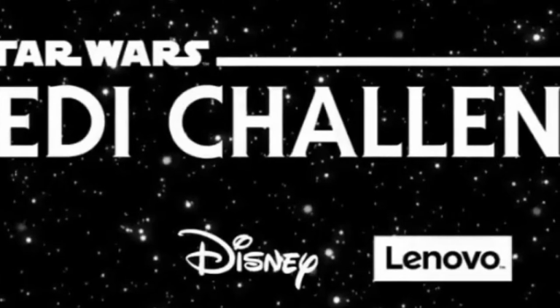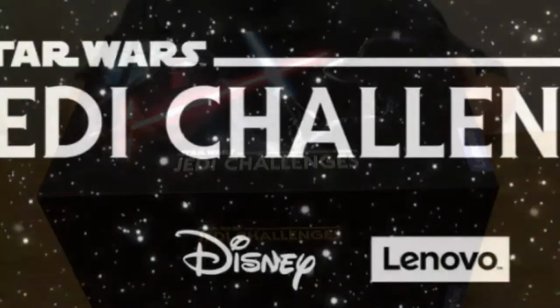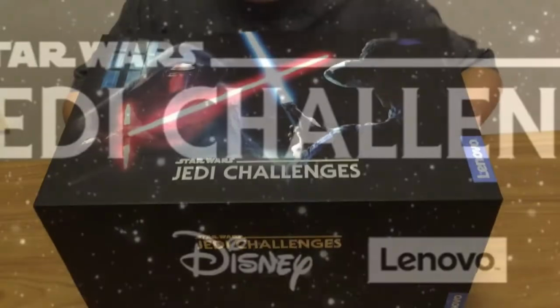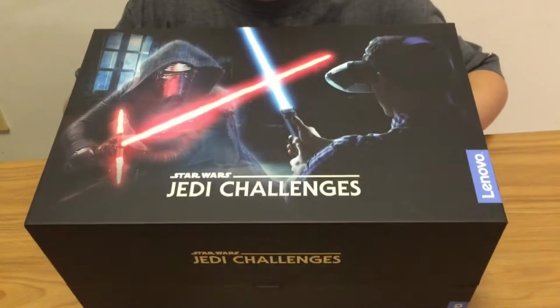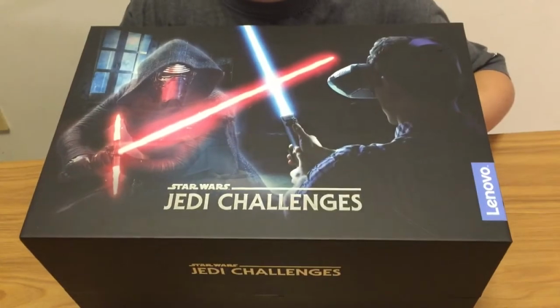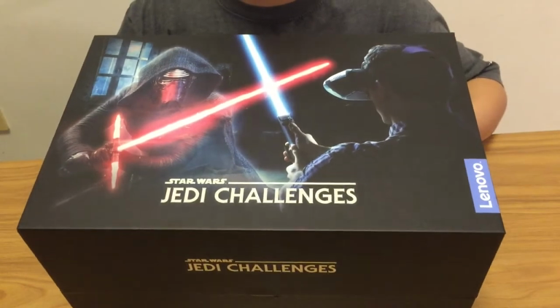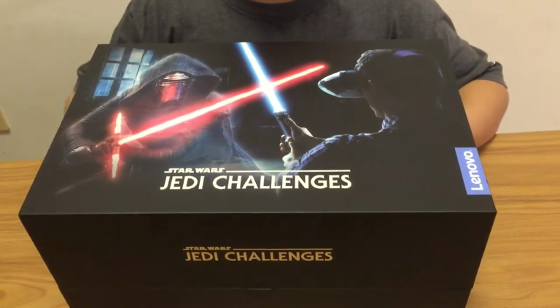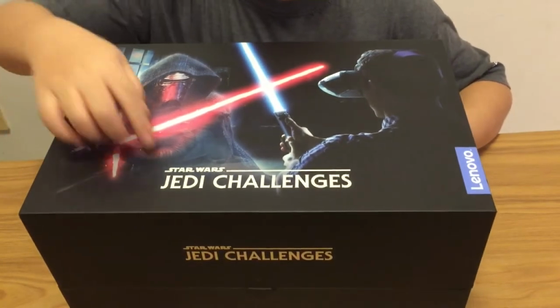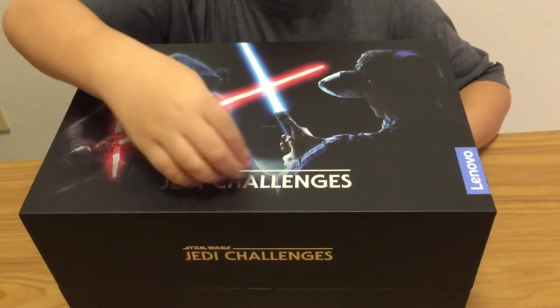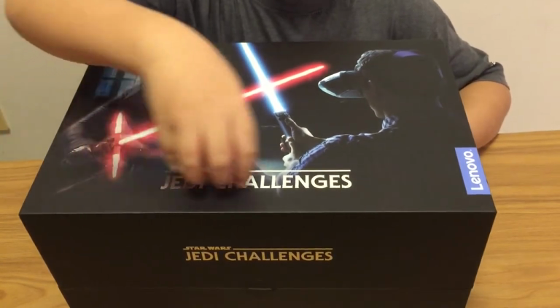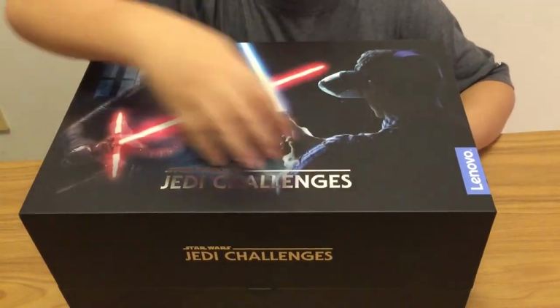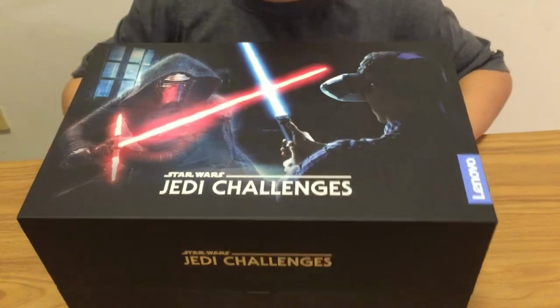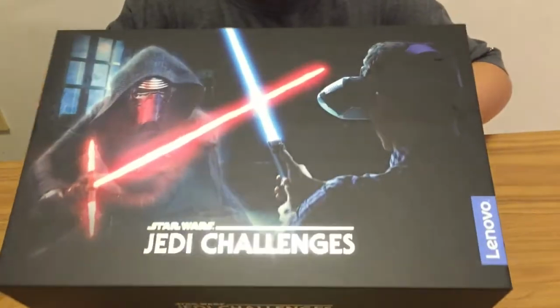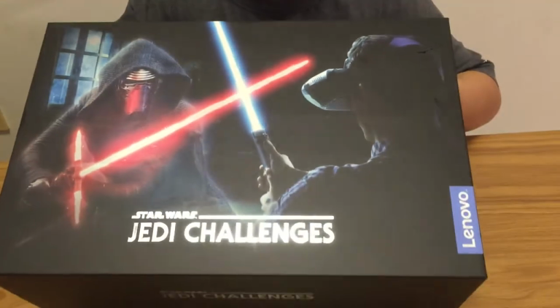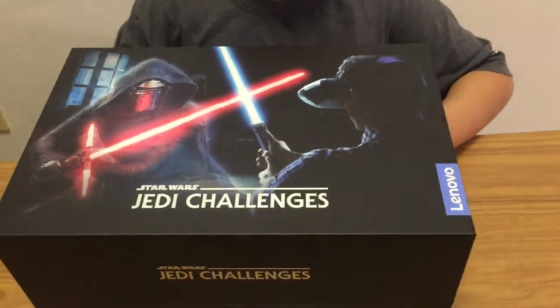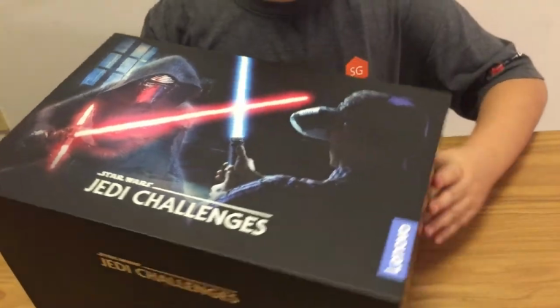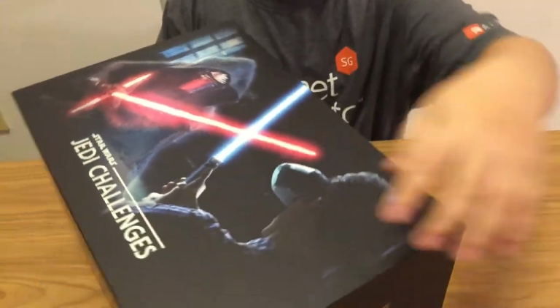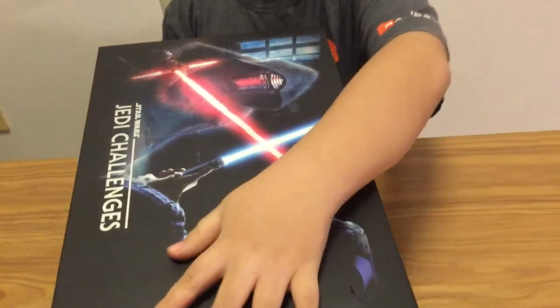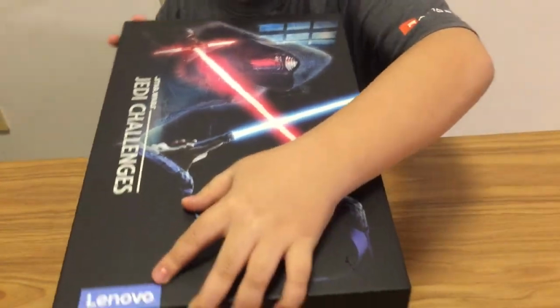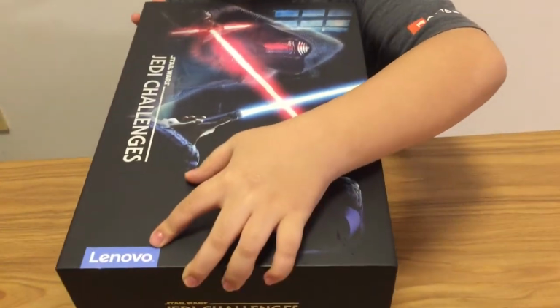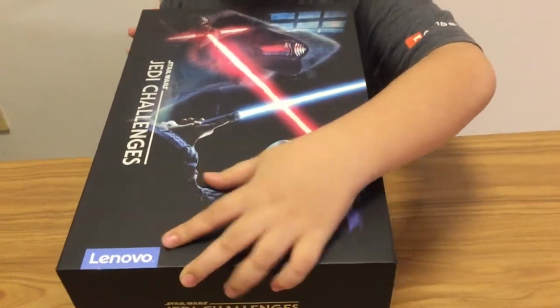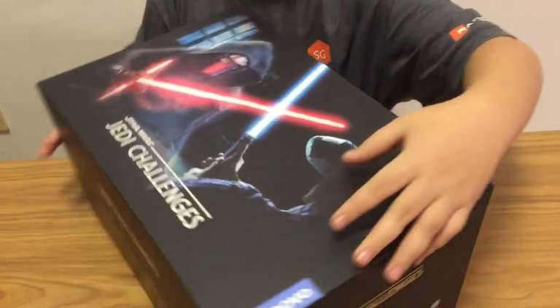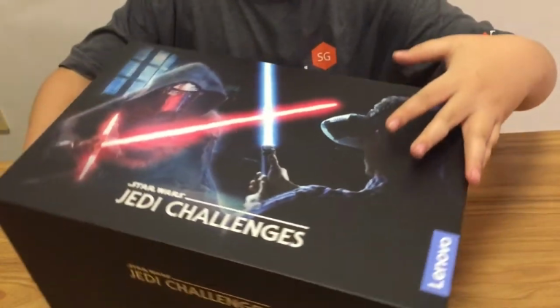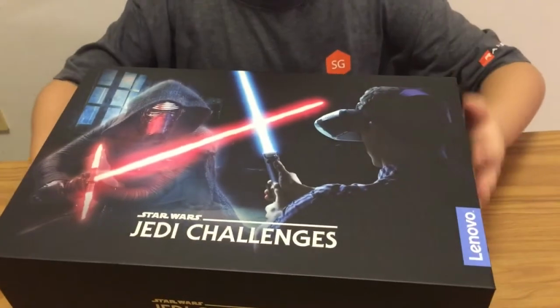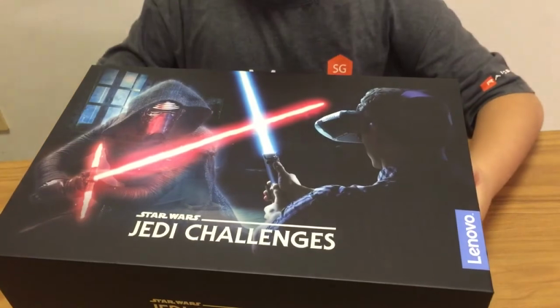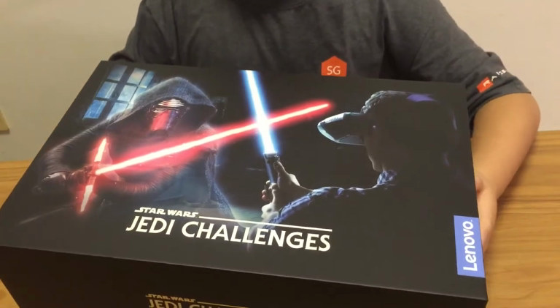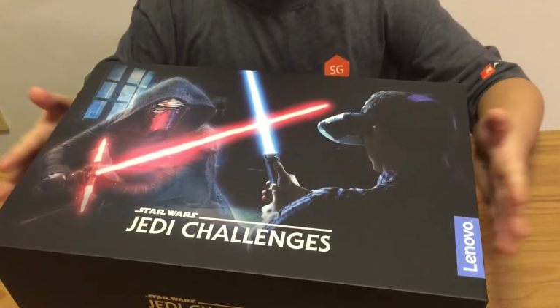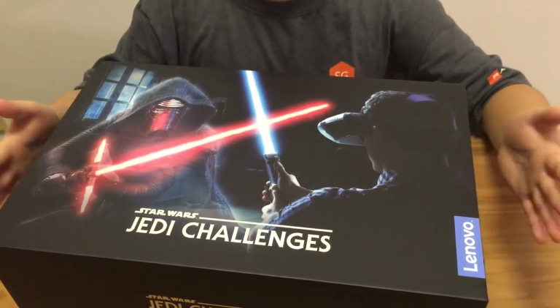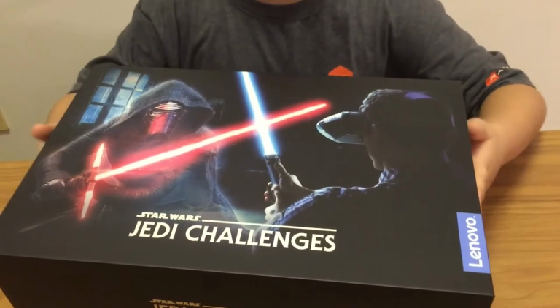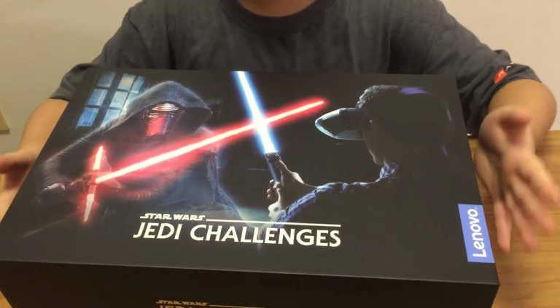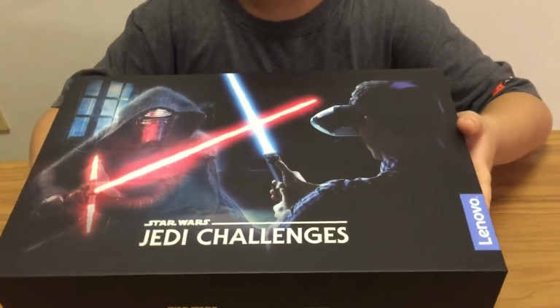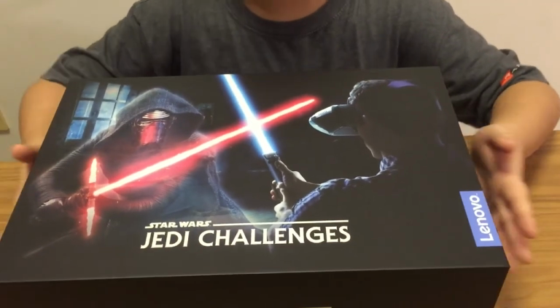Hey guys, I got this Star Wars Jedi Challenge VR set. It's from Lenovo, and this is not a sponsored video. Let's unbox it.